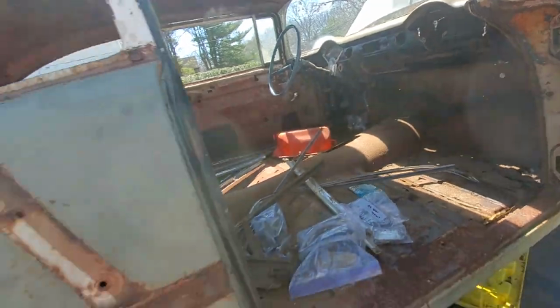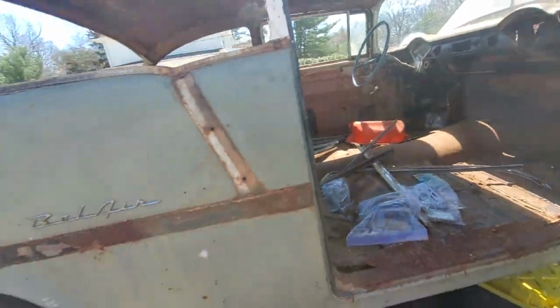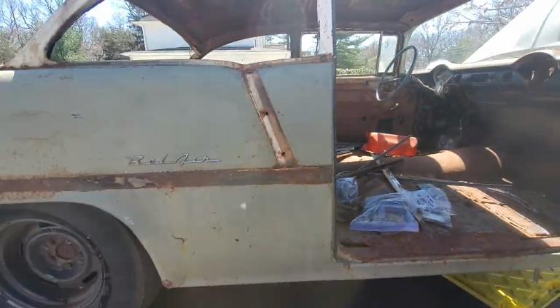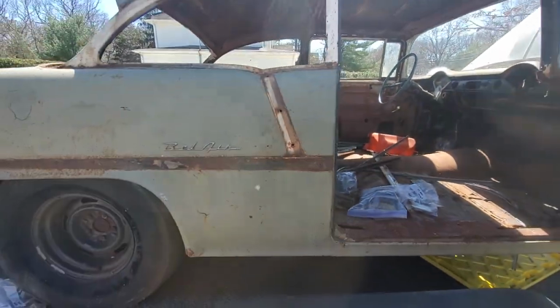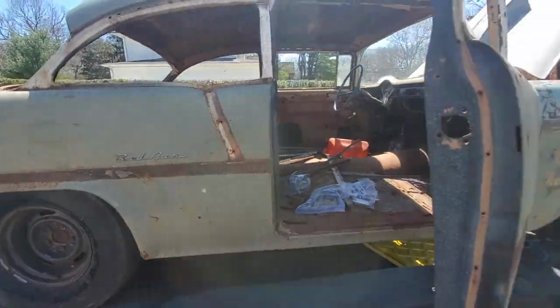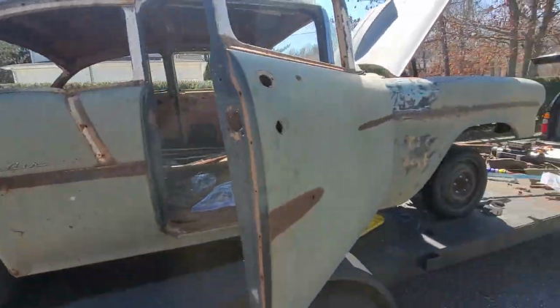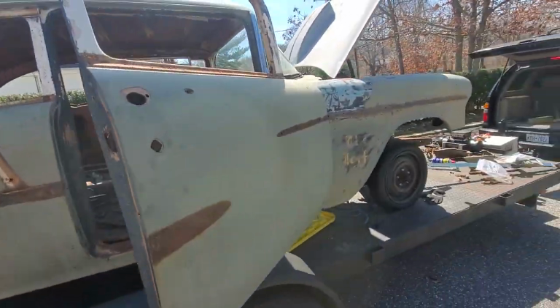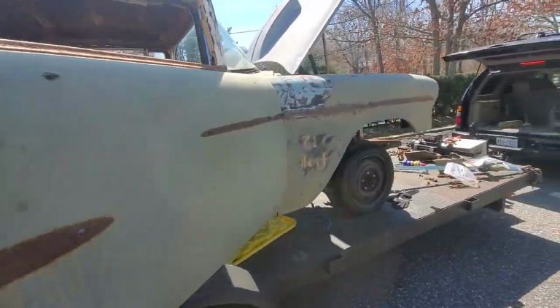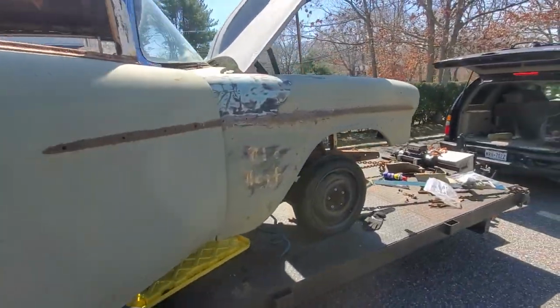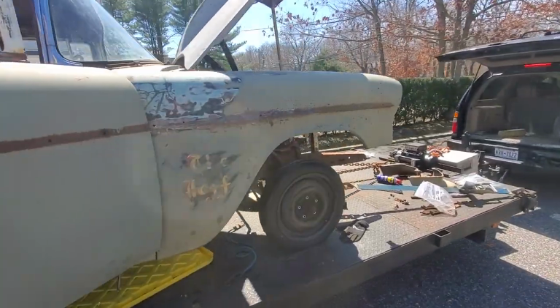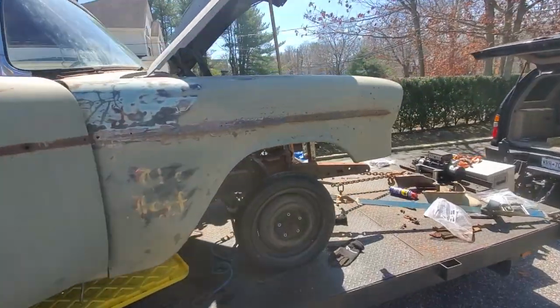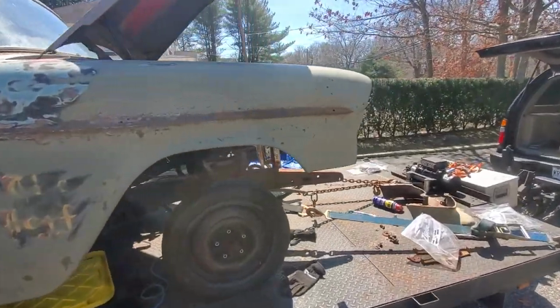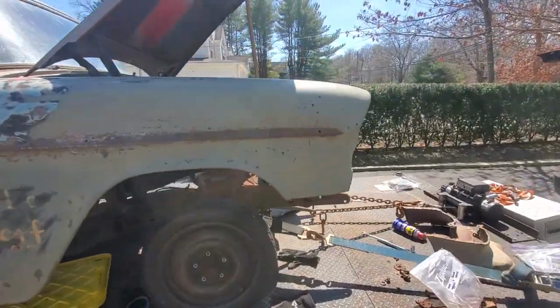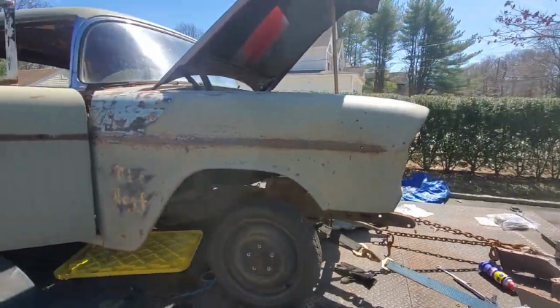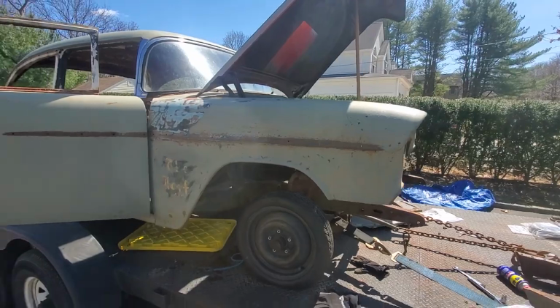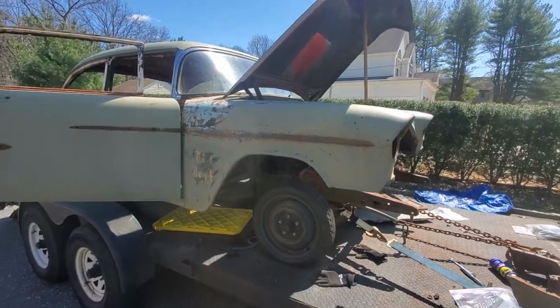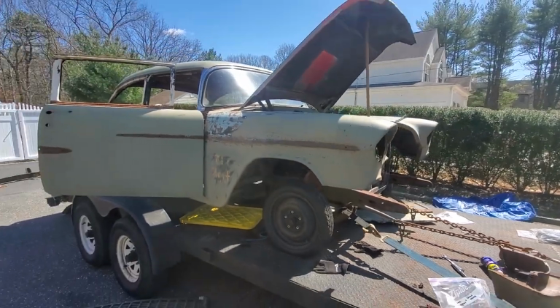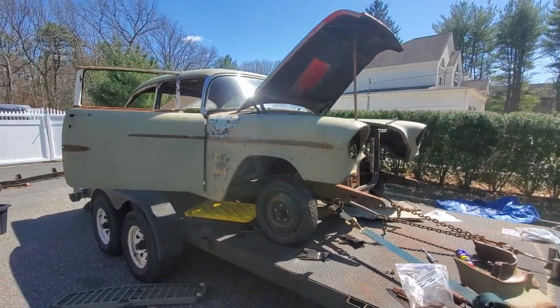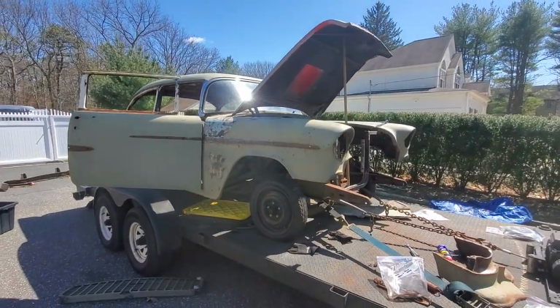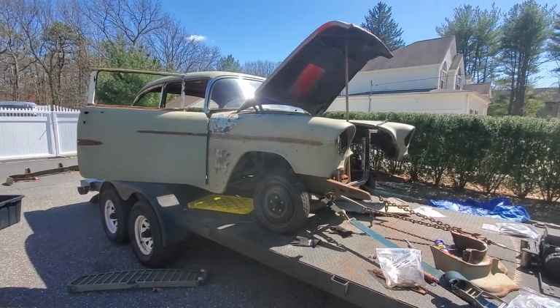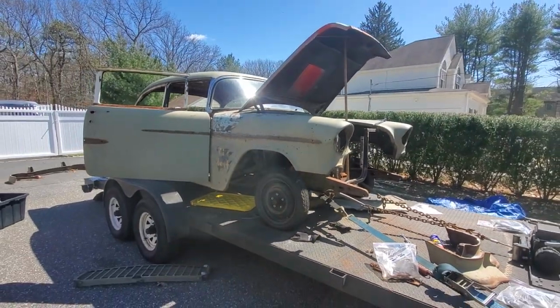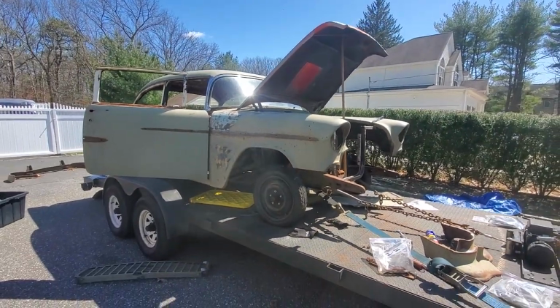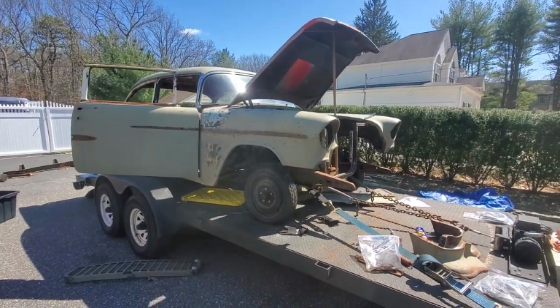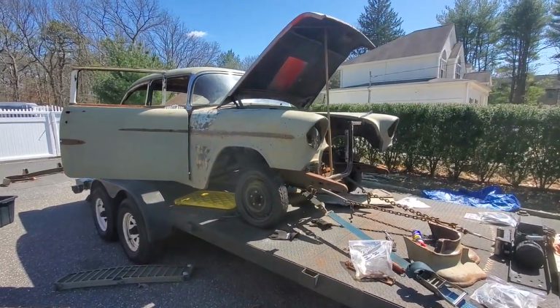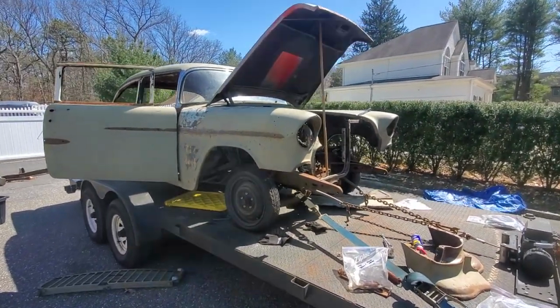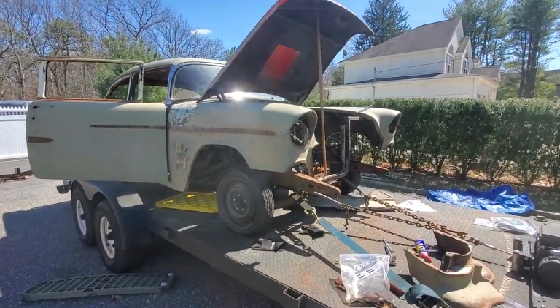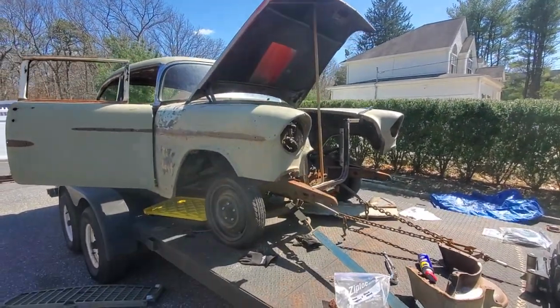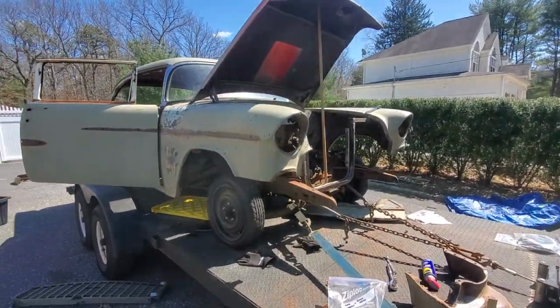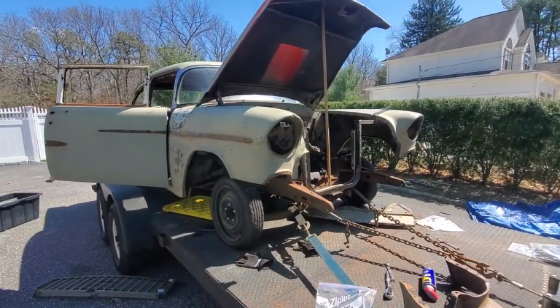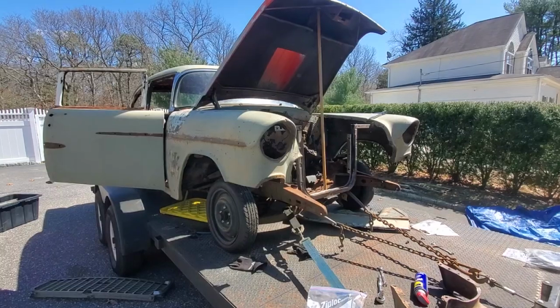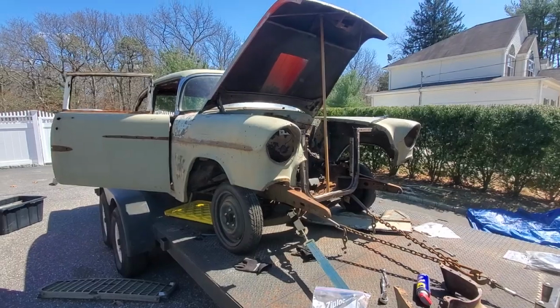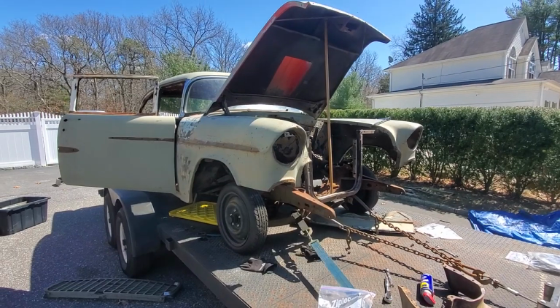I'm going to make her a roller. It is a Bel Air, and little by little the body panels are coming back together — they're actually fitting pretty good too.